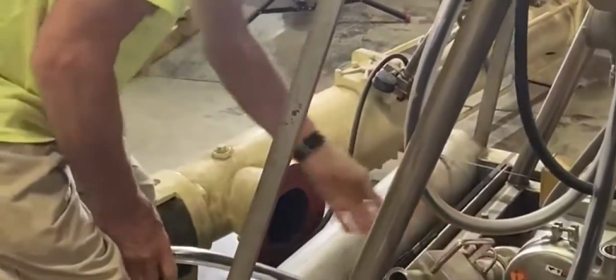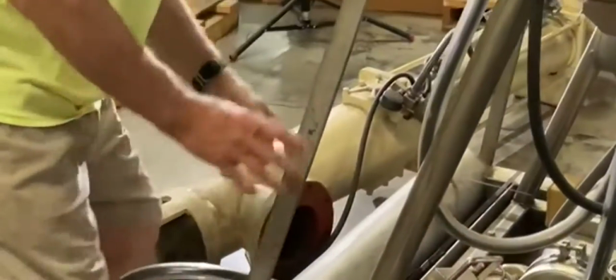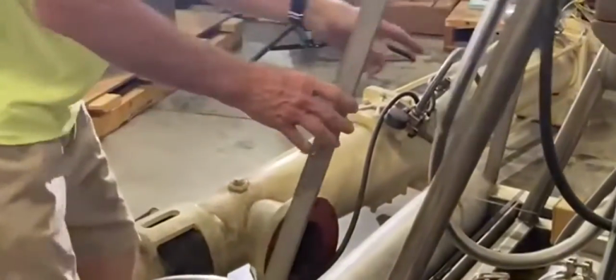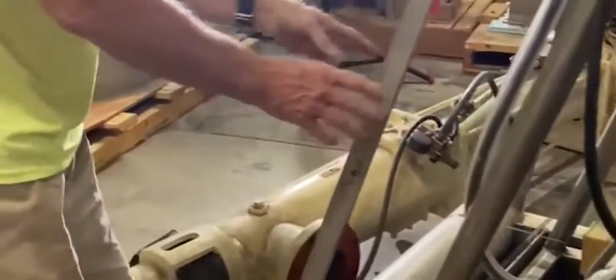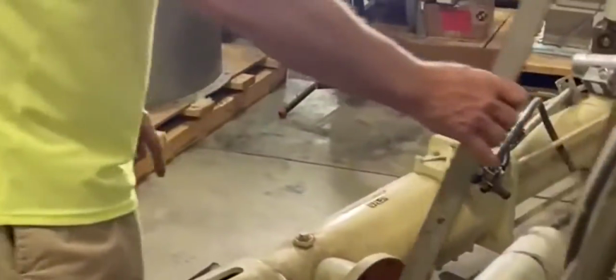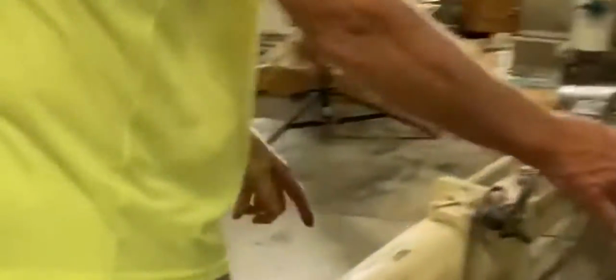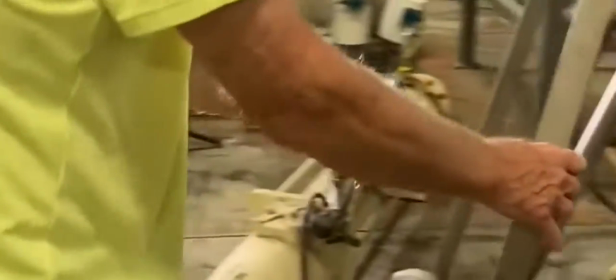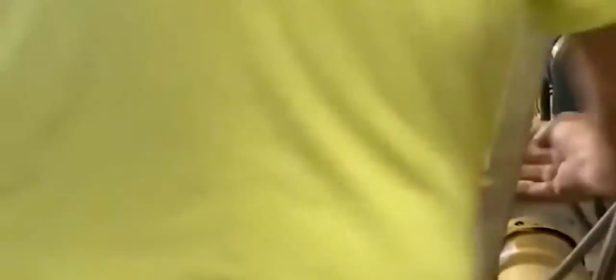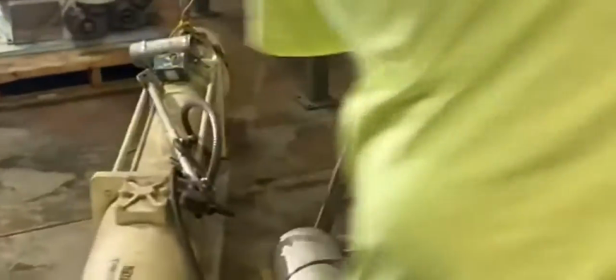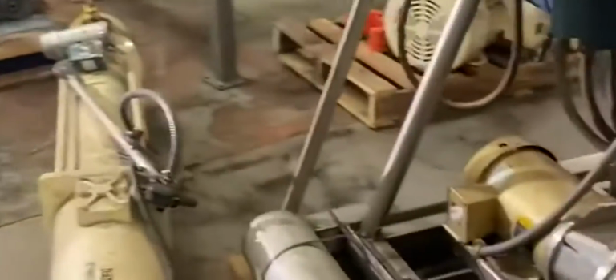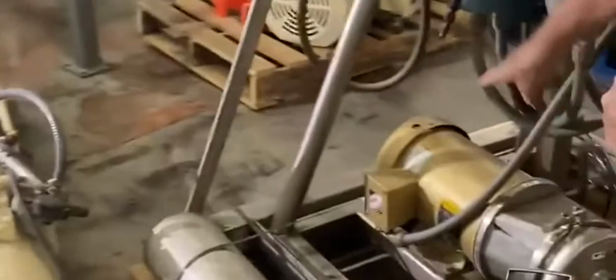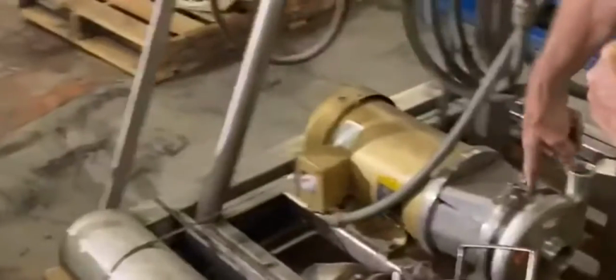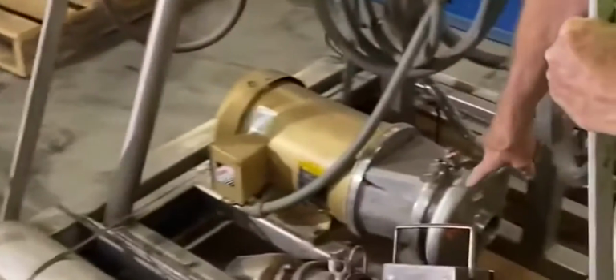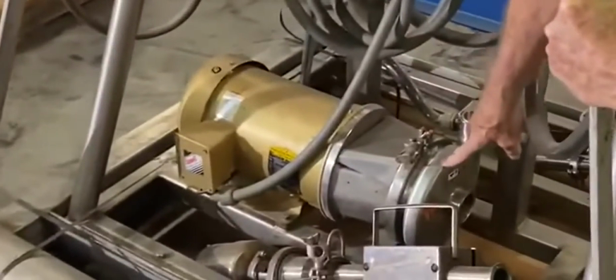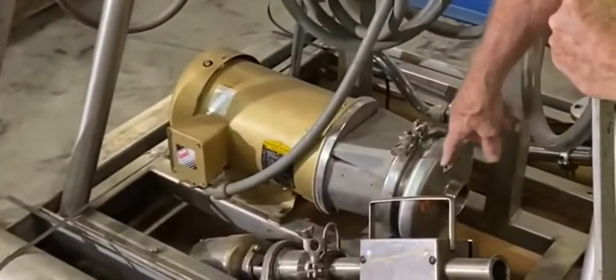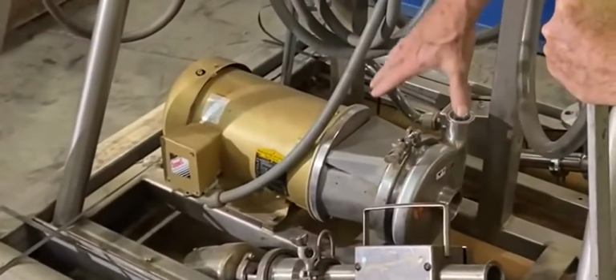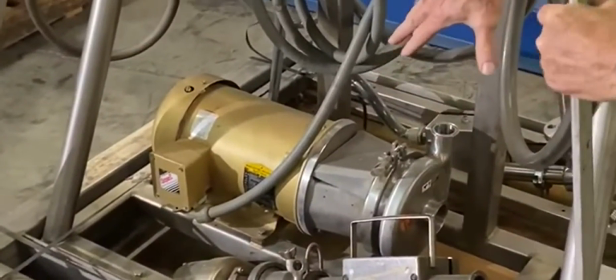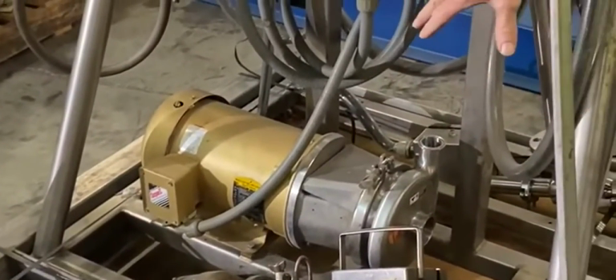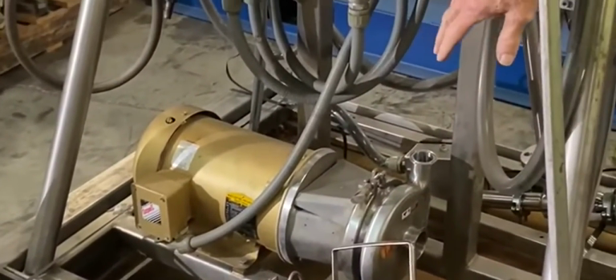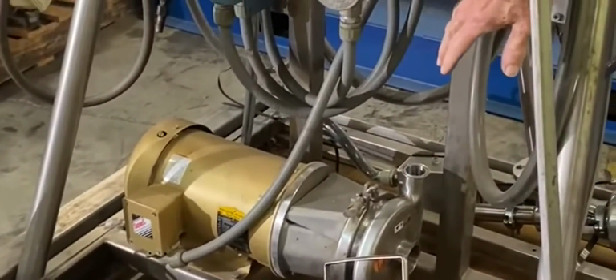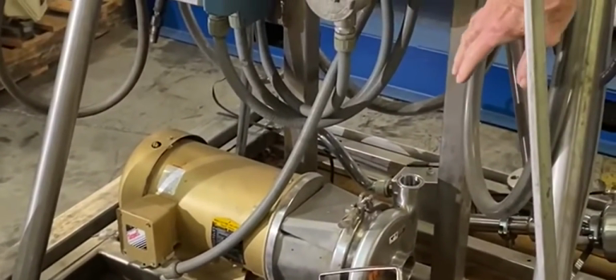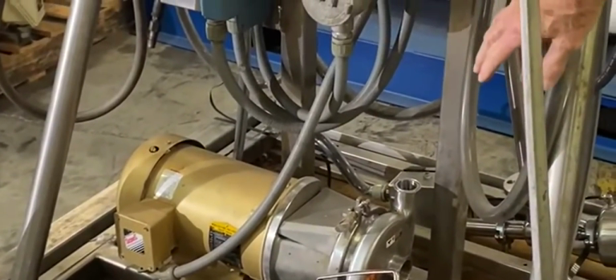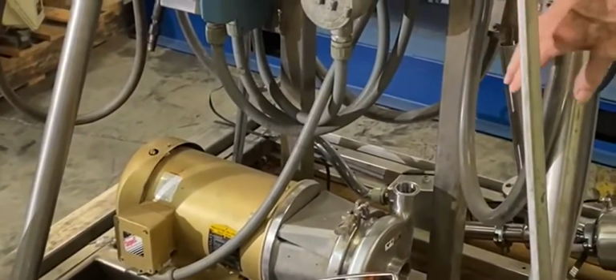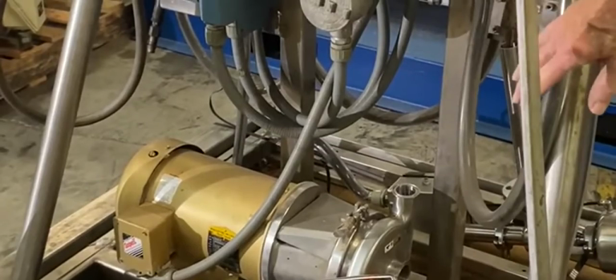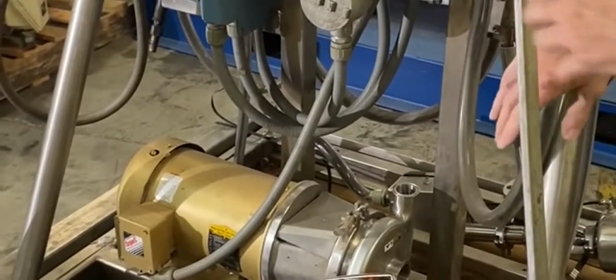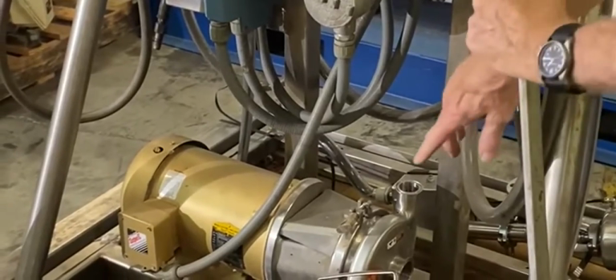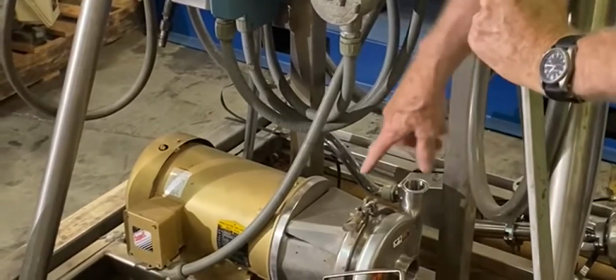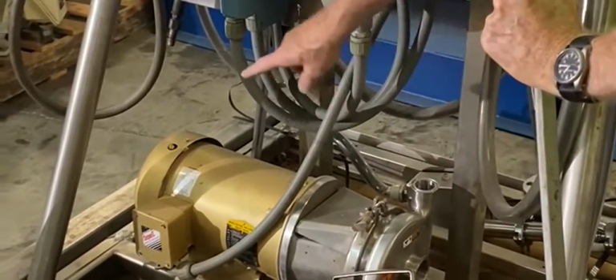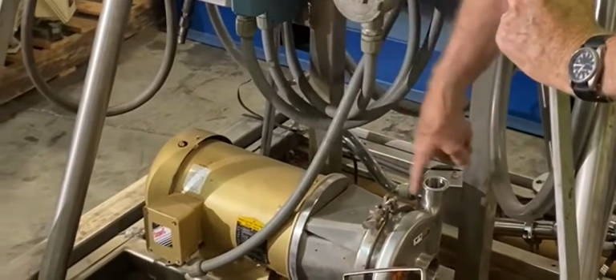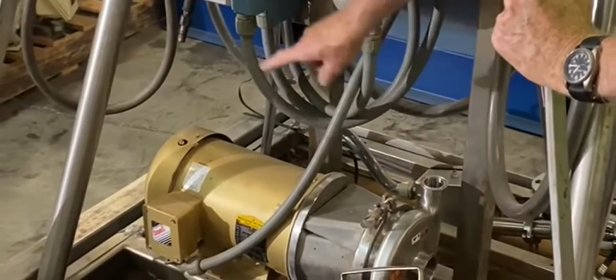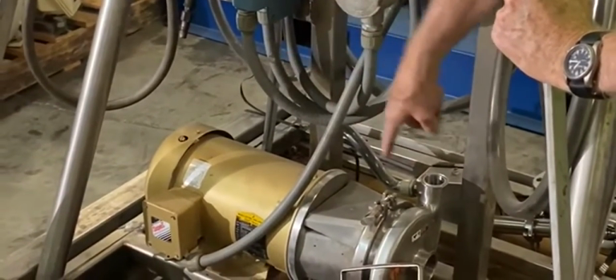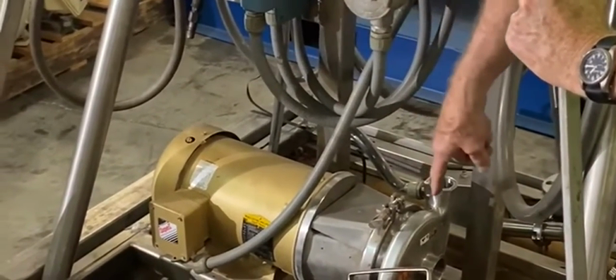And then you have a 10 horsepower pump right here — stainless, food grade. This came out of a food plant; it was filling drums of vanilla — liquid vanilla, believe it or not. But anyway, that's a centrifugal pump right there.